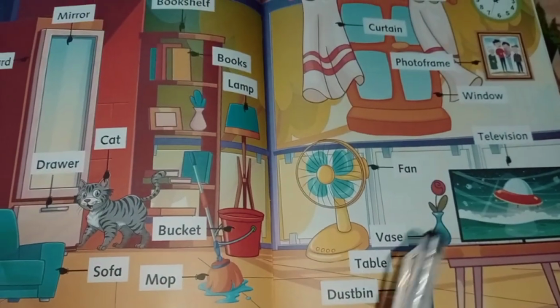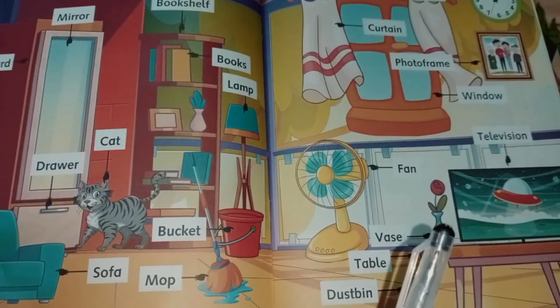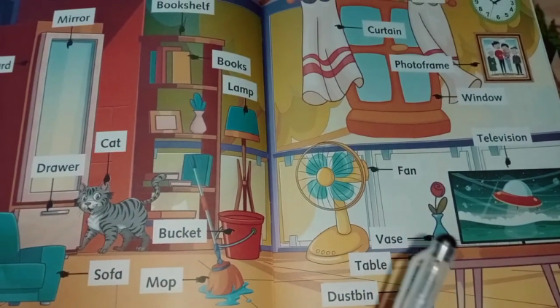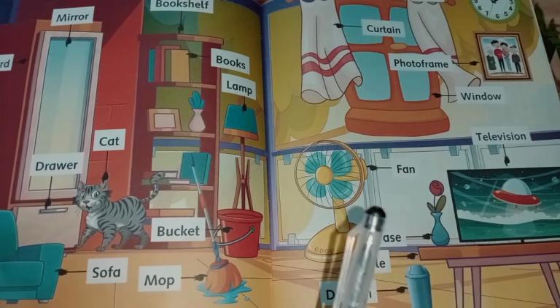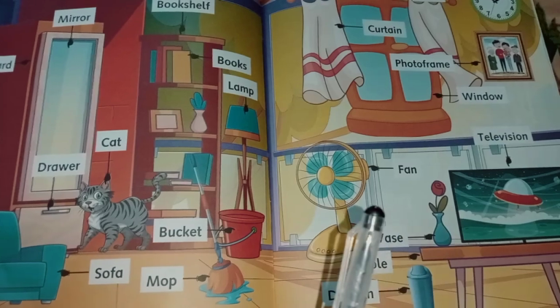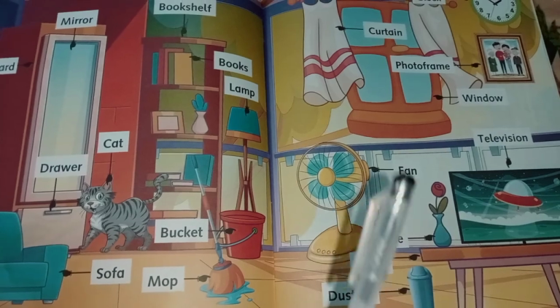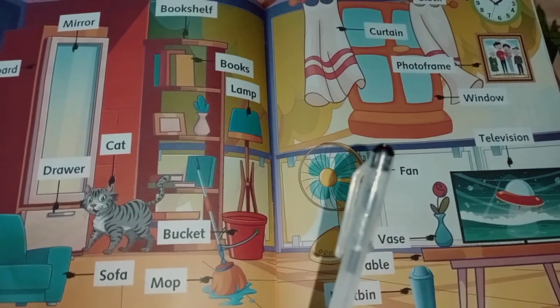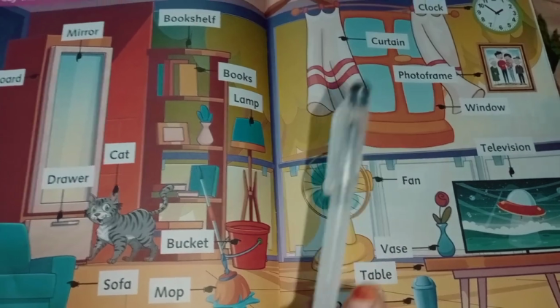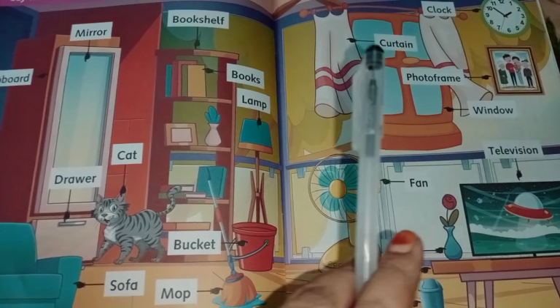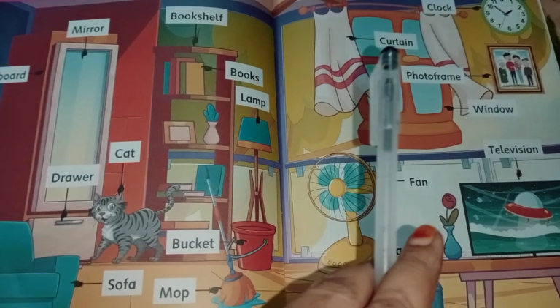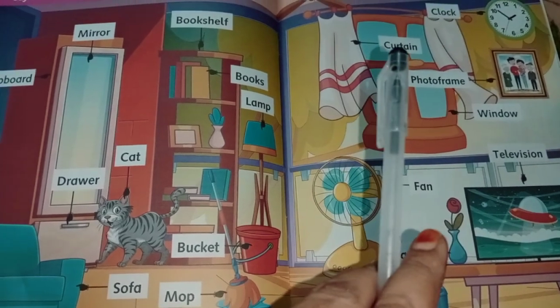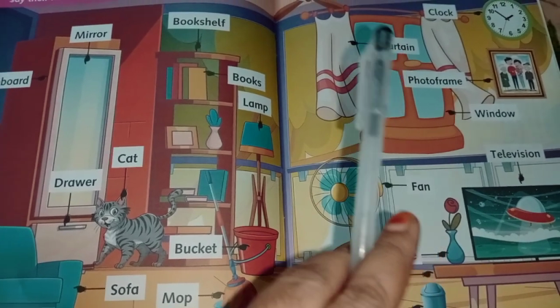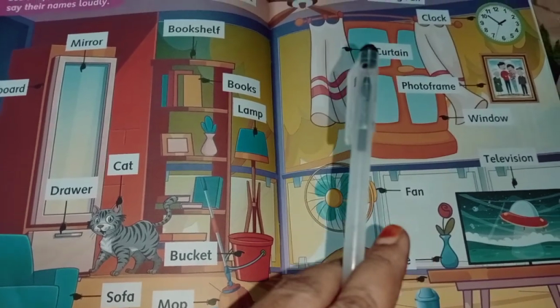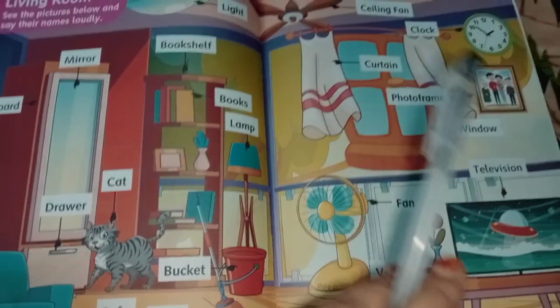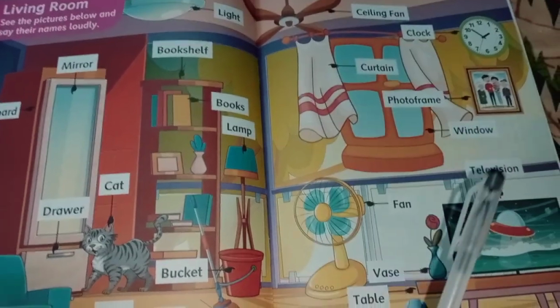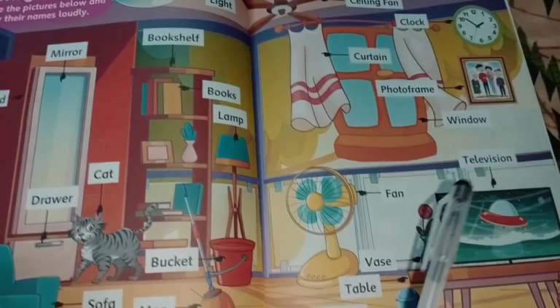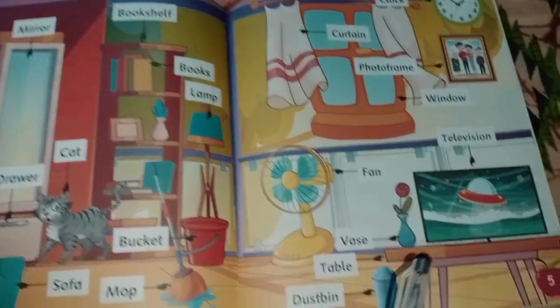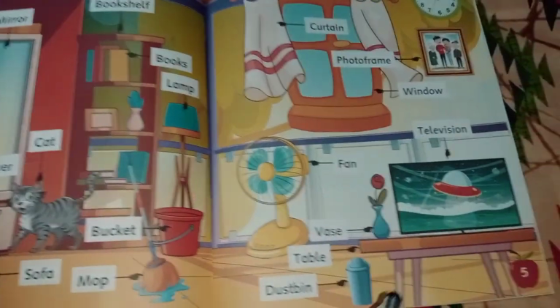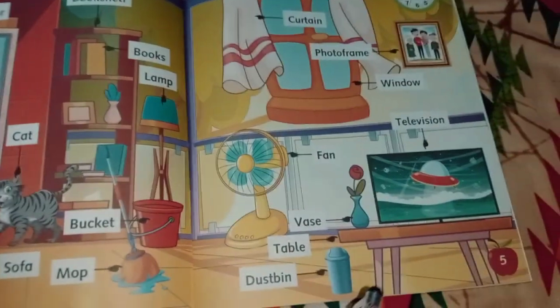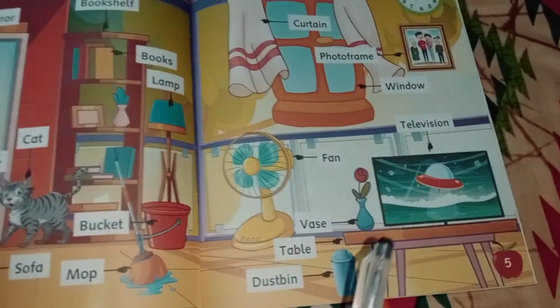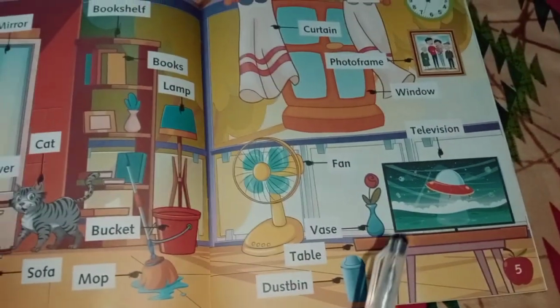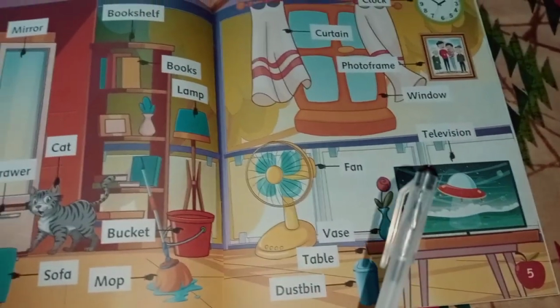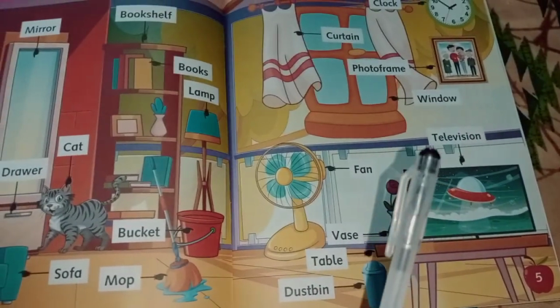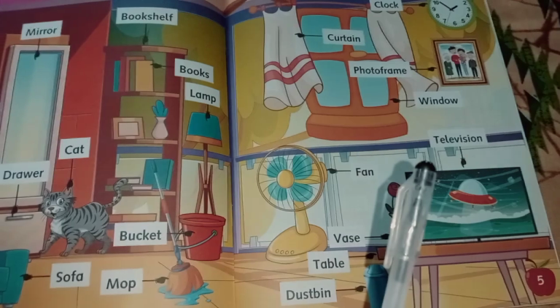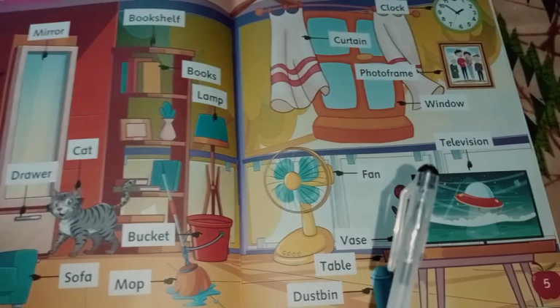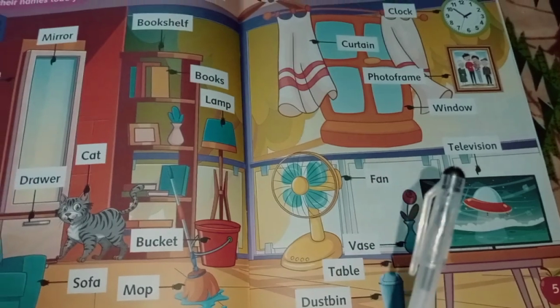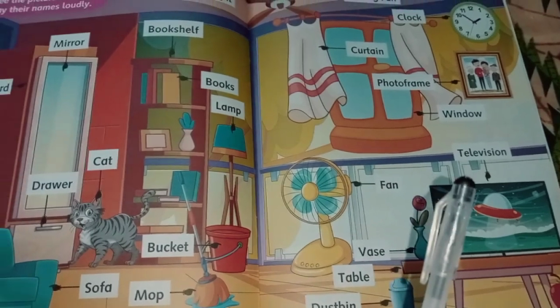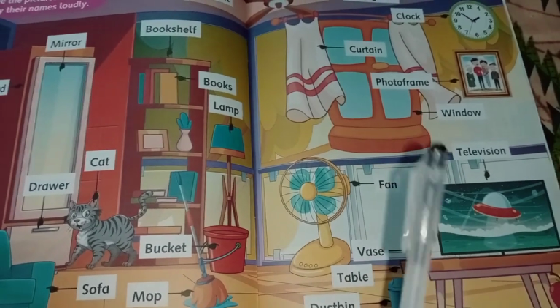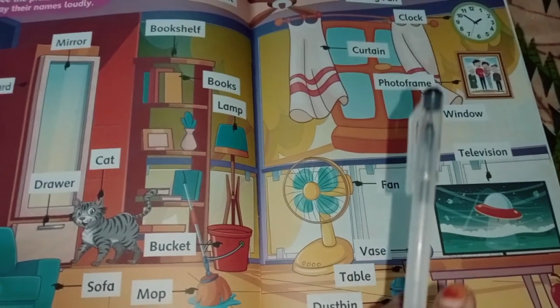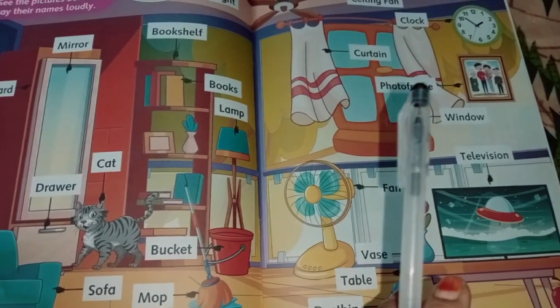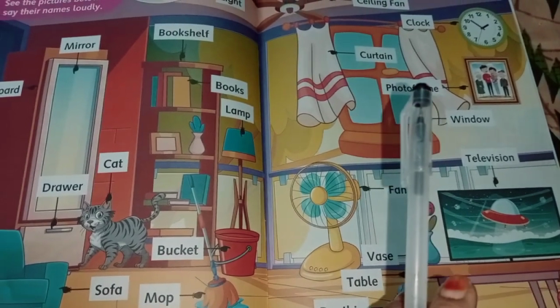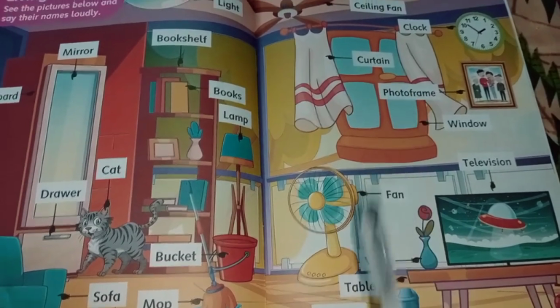table, vase, fan, photo frame, television, window.